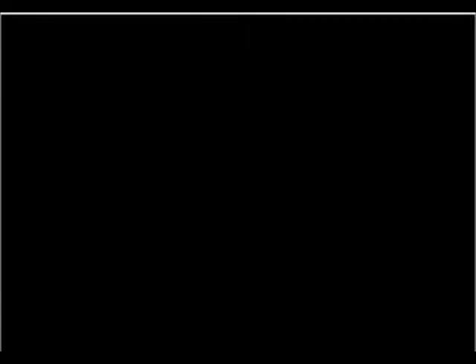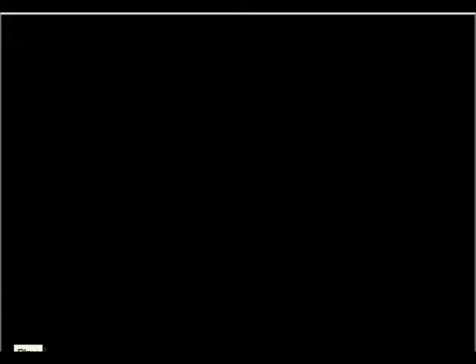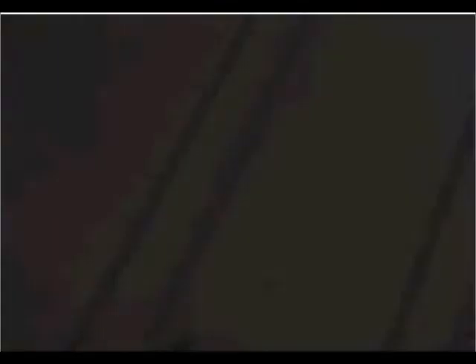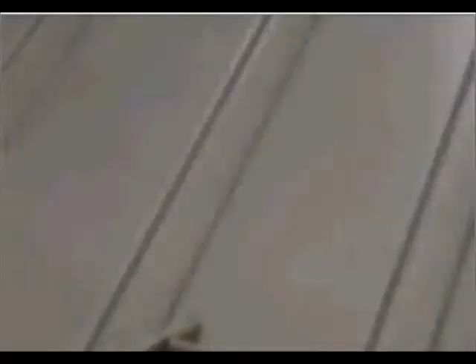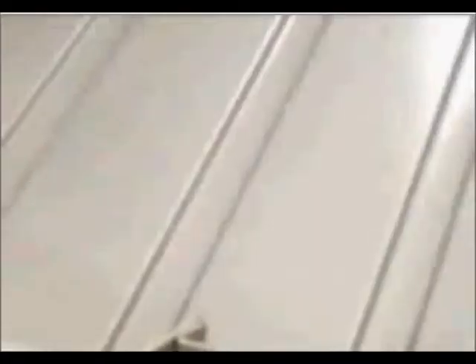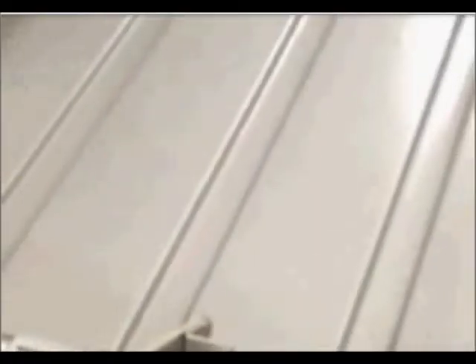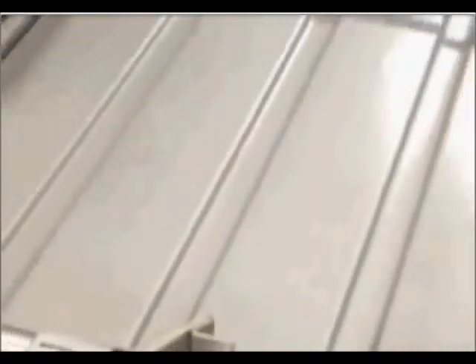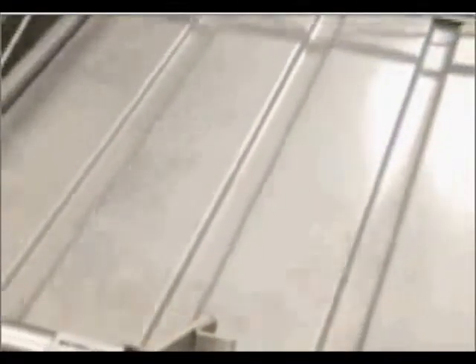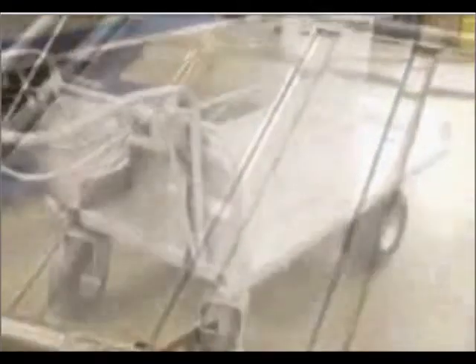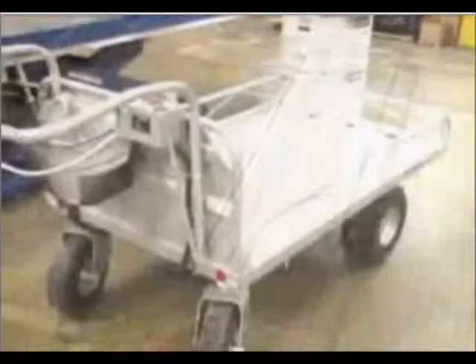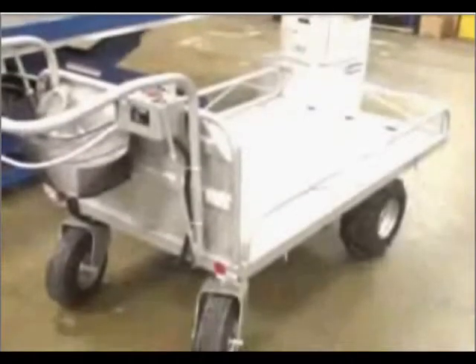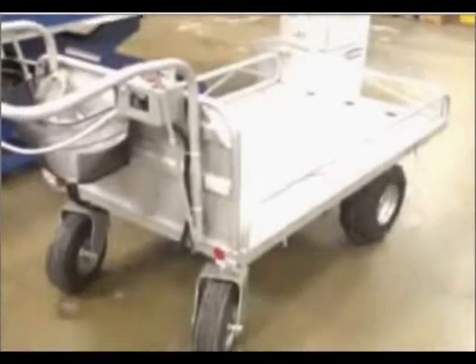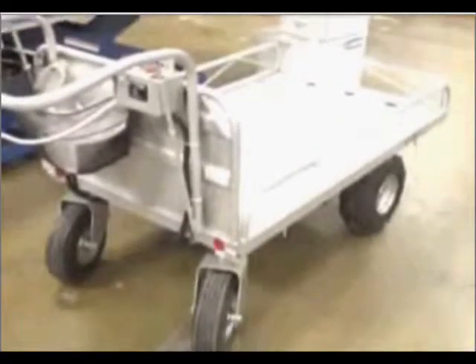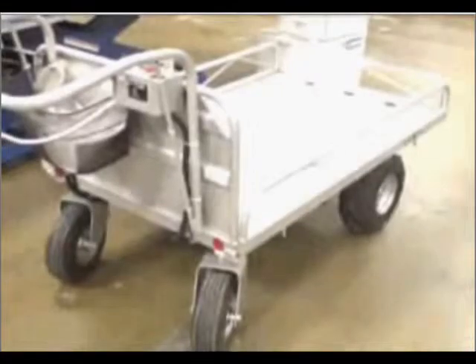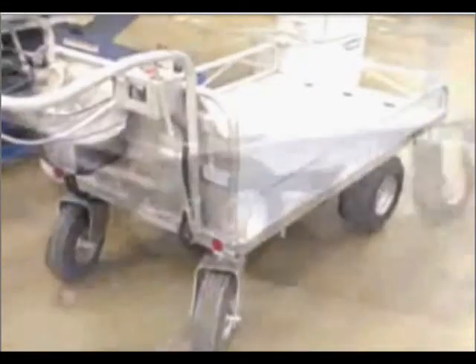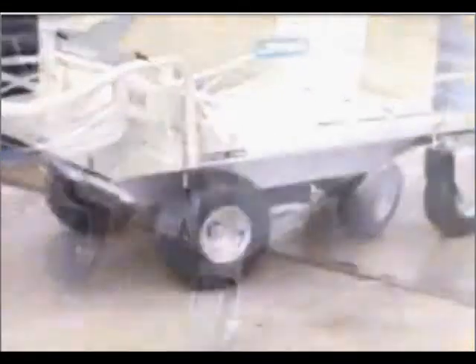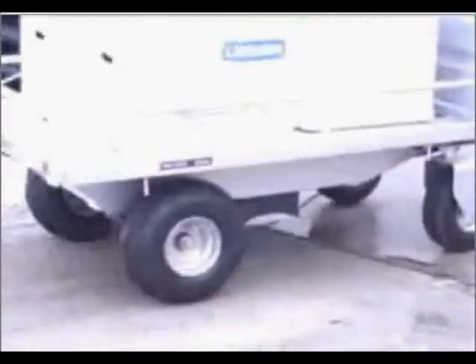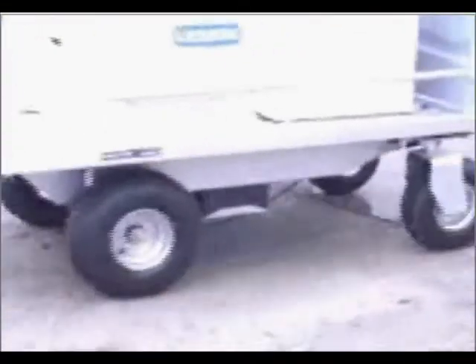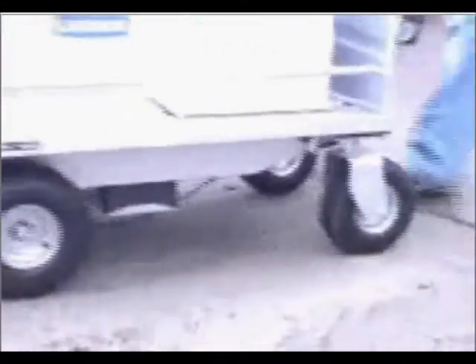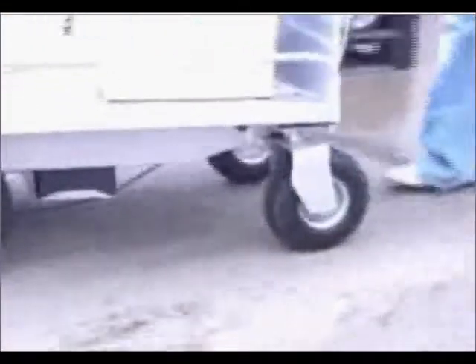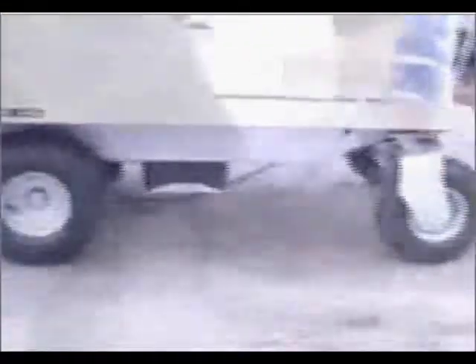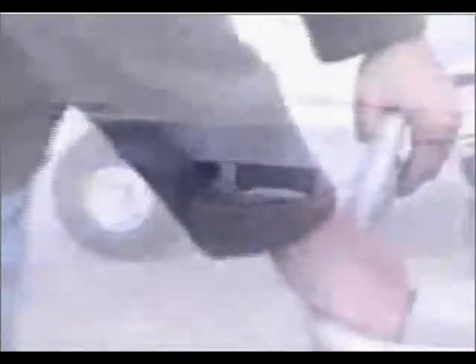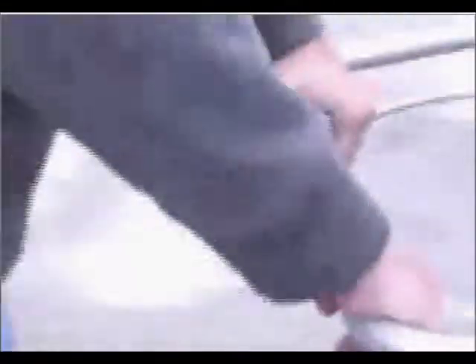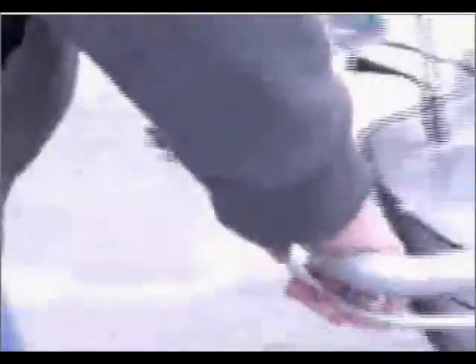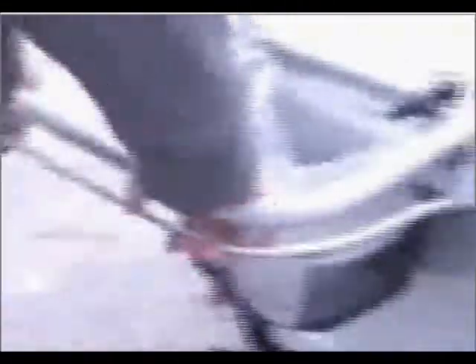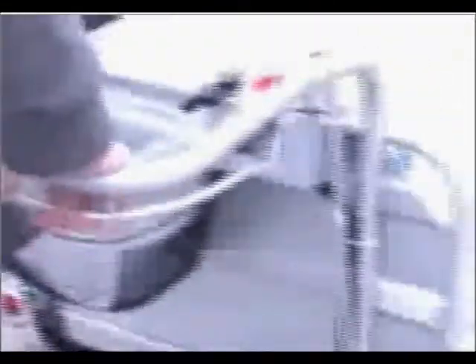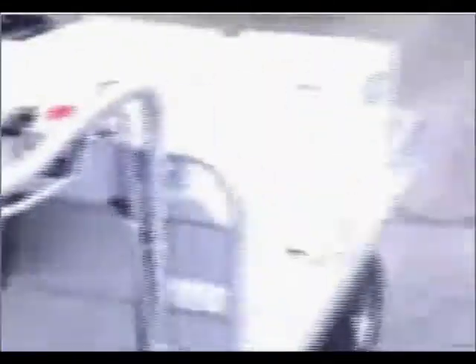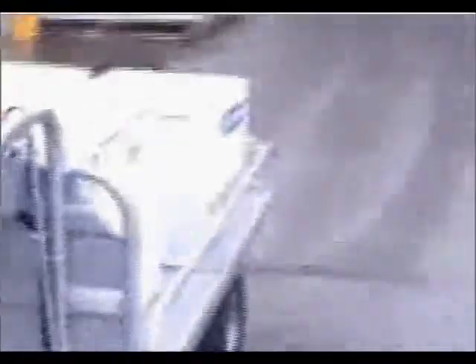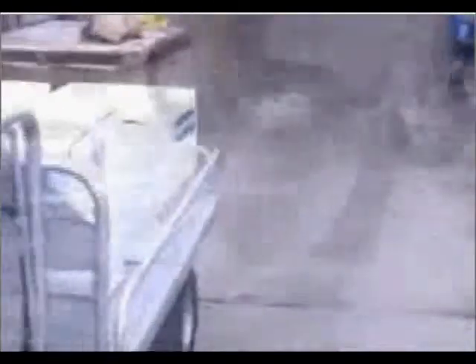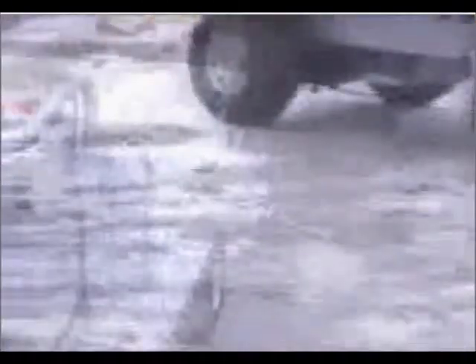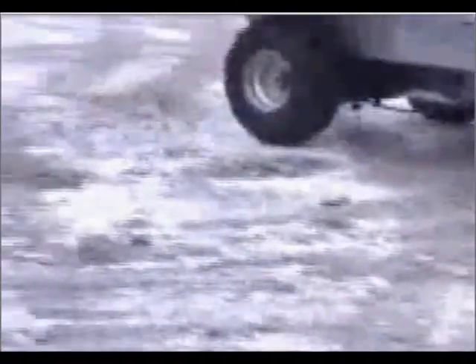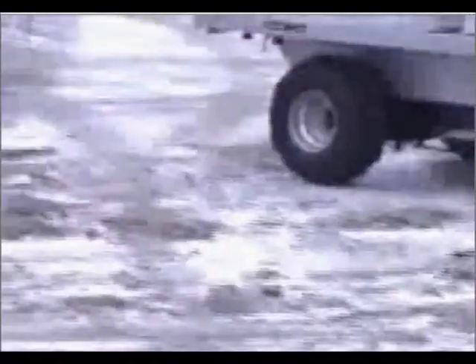Introducing the latest in off-road Traction Drive powered carts. Our Traction Drive cart is ideal on the farm, in the factory, or wherever you may need to transport materials over less than ideal surfaces.